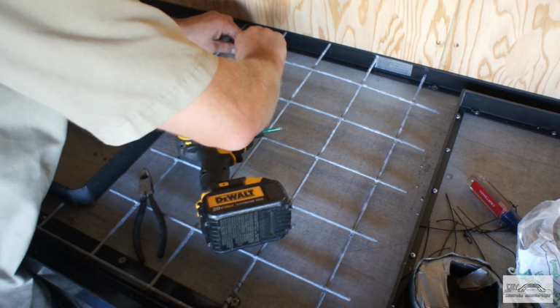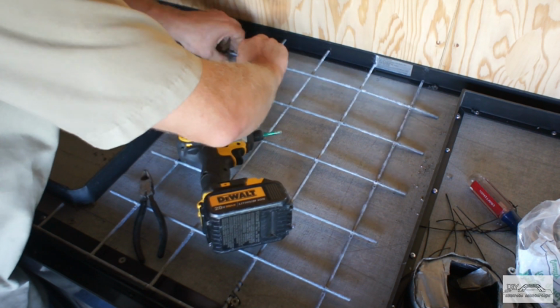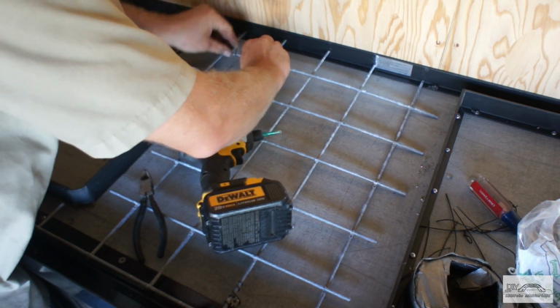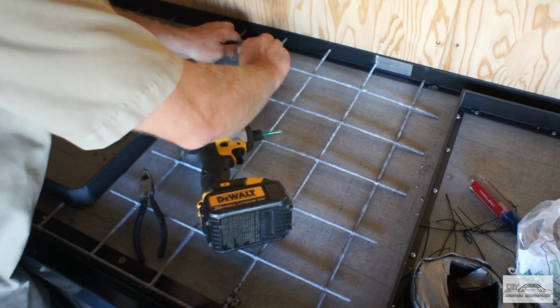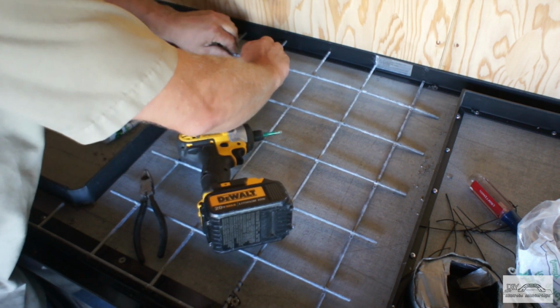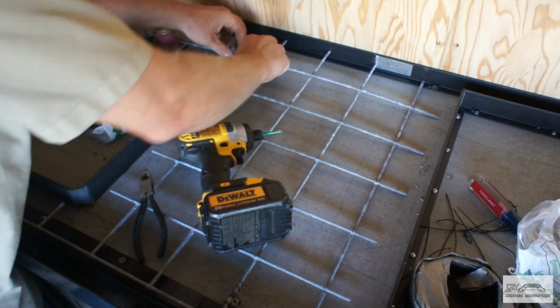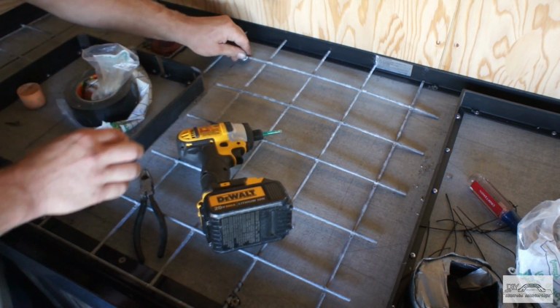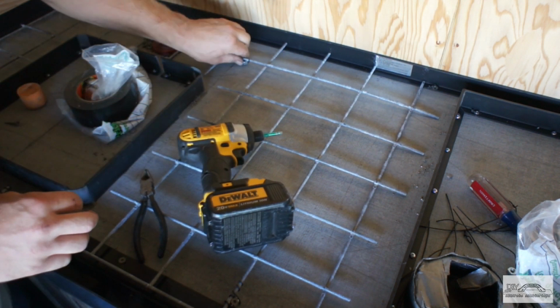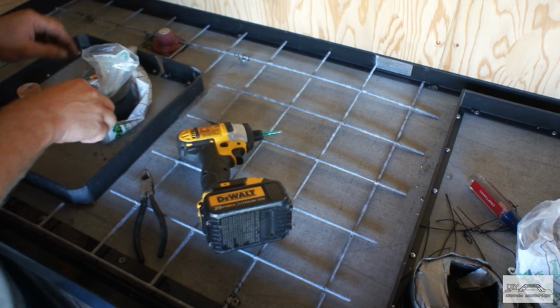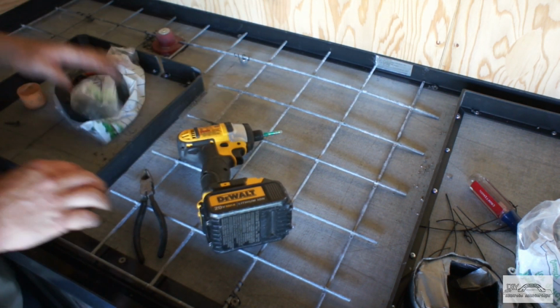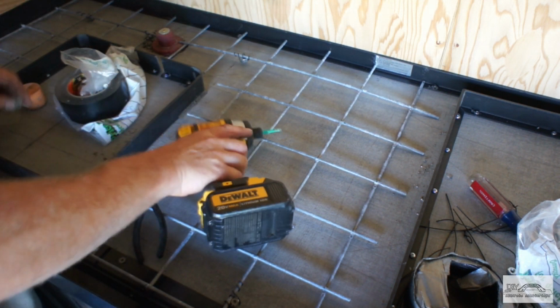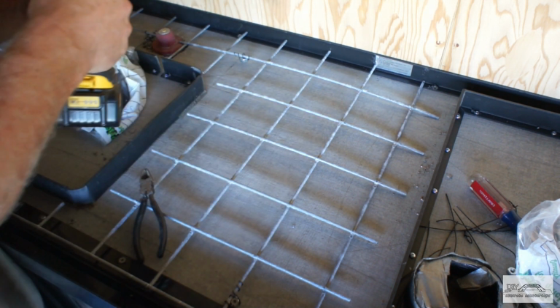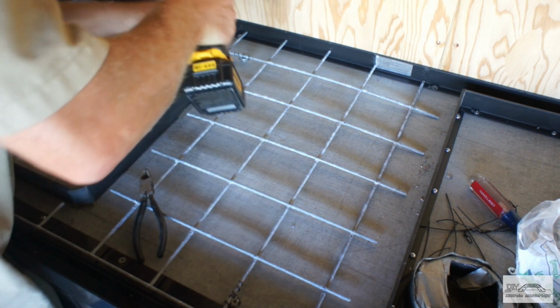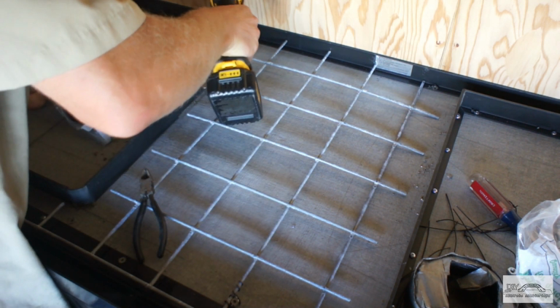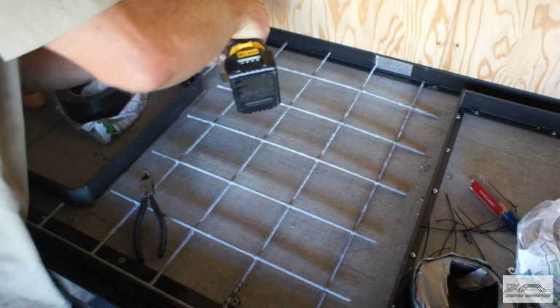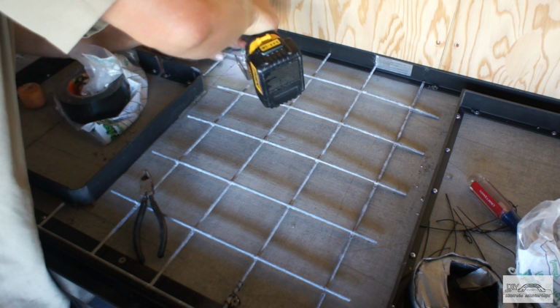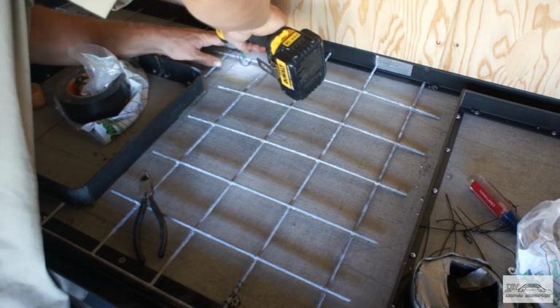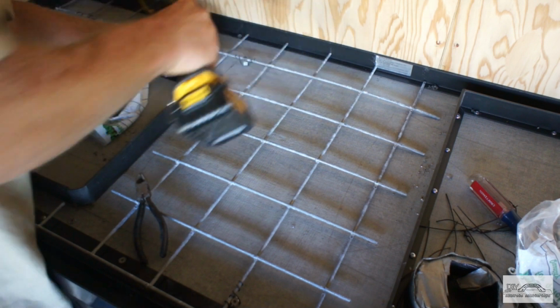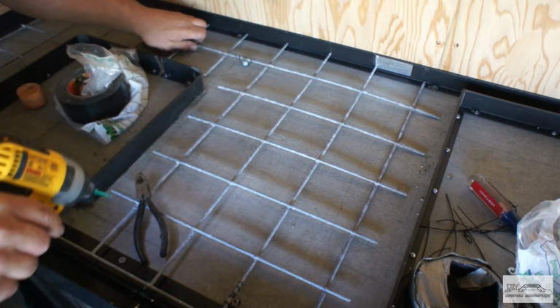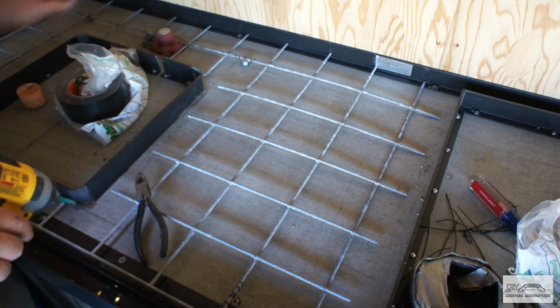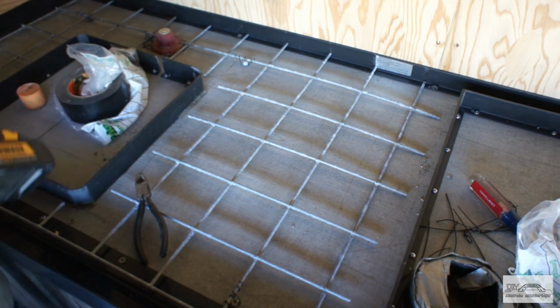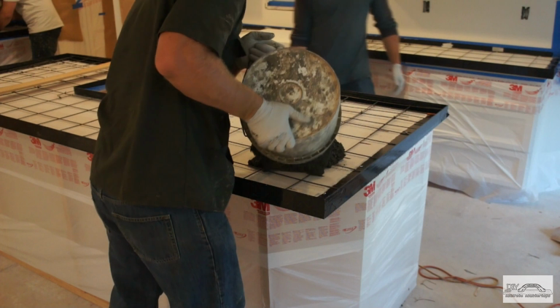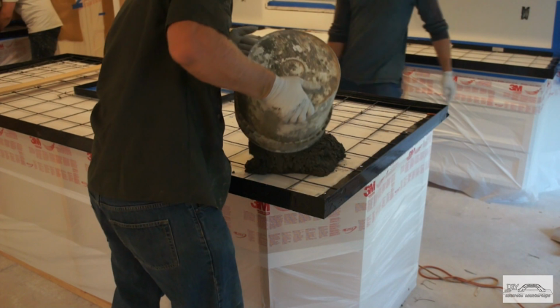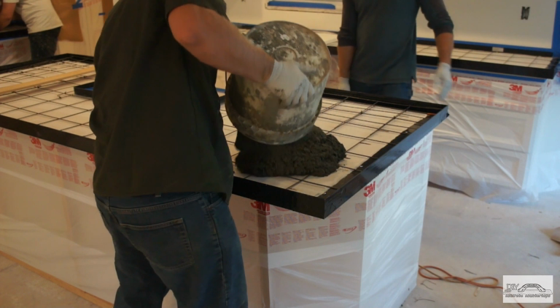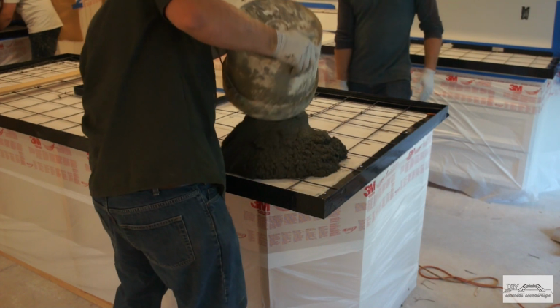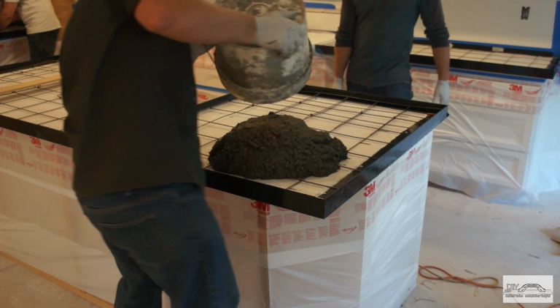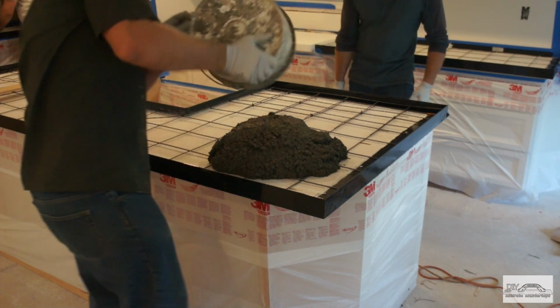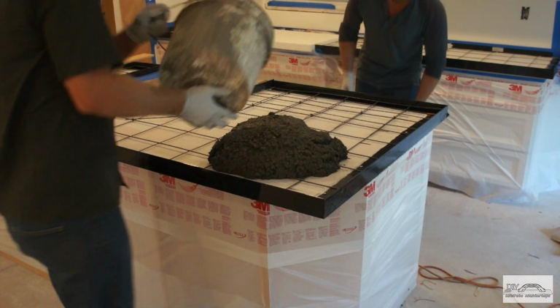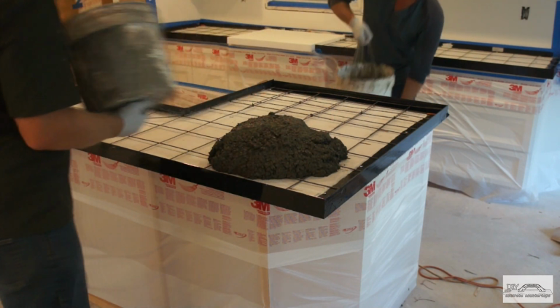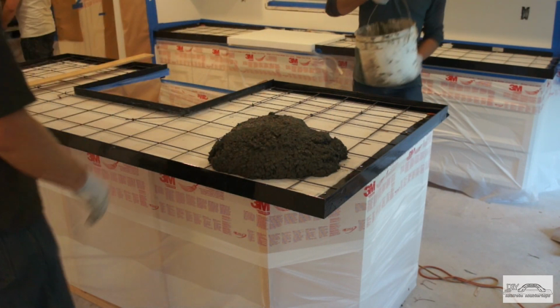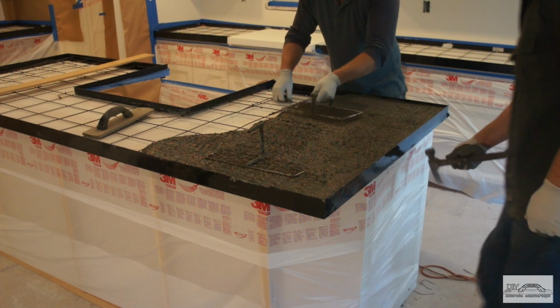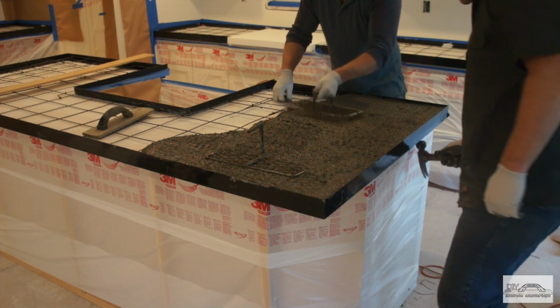The disadvantage of a 4x8 sheet is they tend to twist and bend and rarely lay flat. They do, however, eliminate the need to set reinforcement mid-pour.